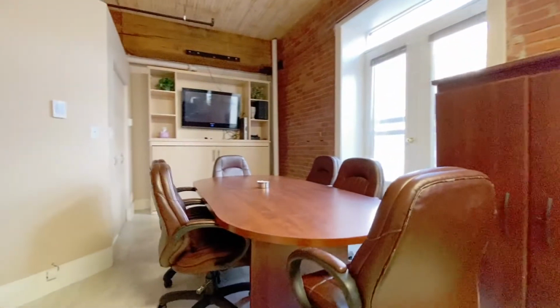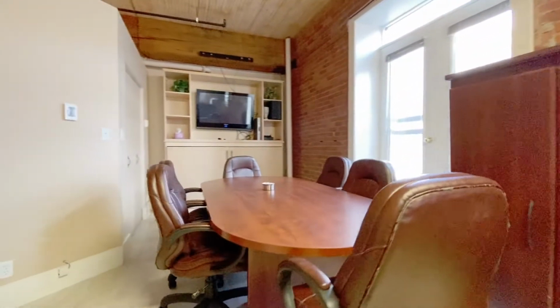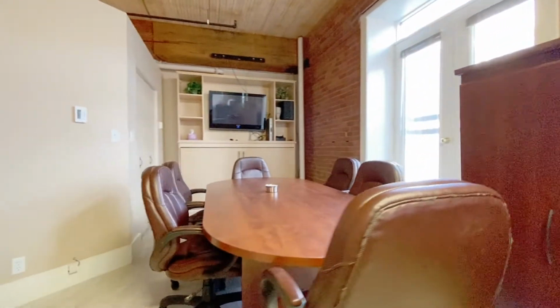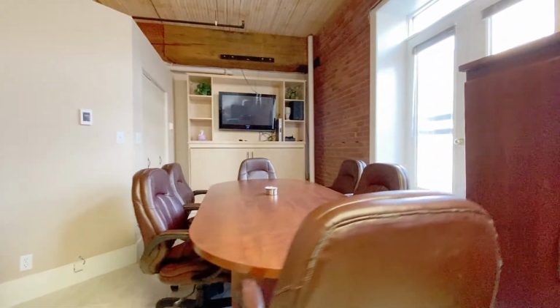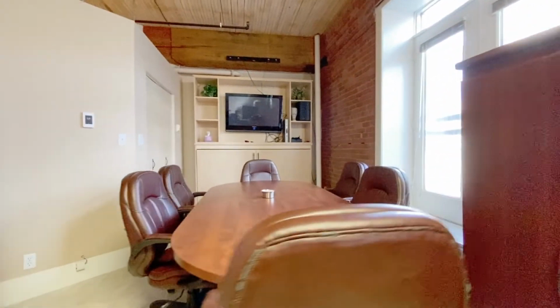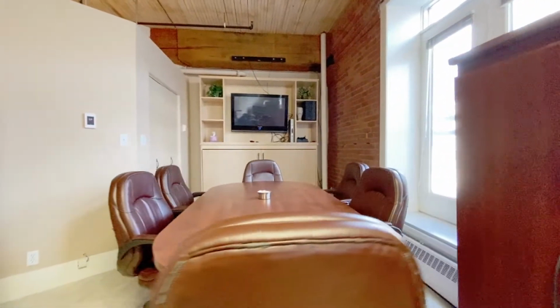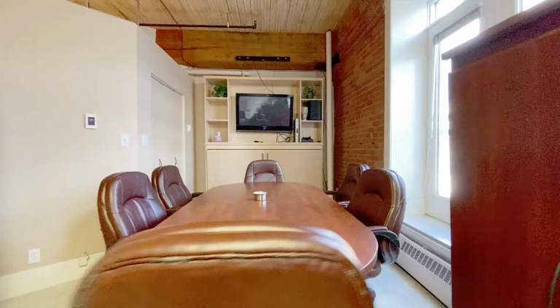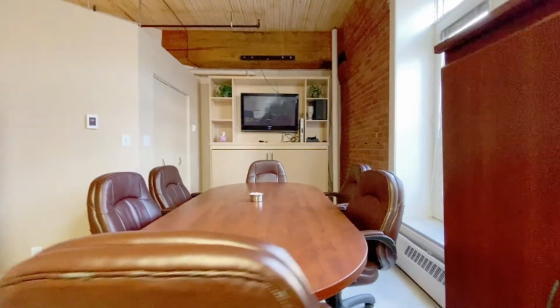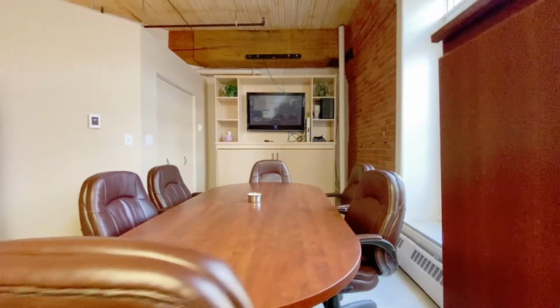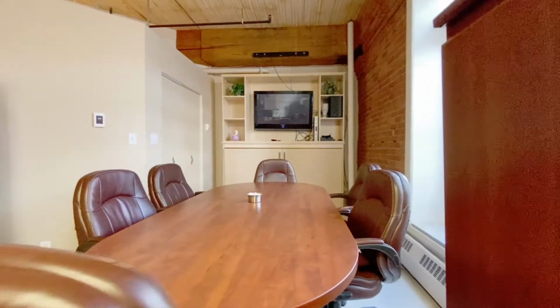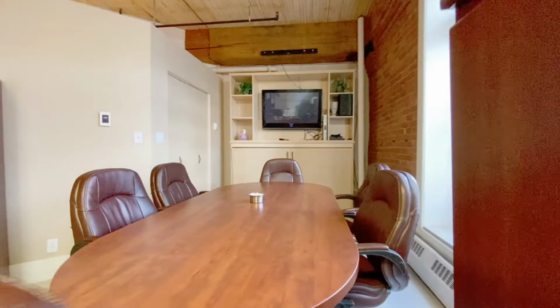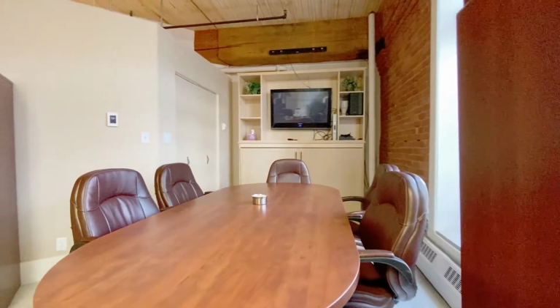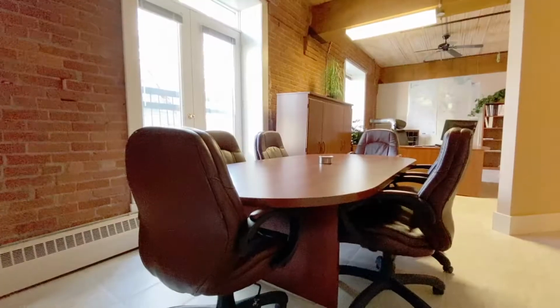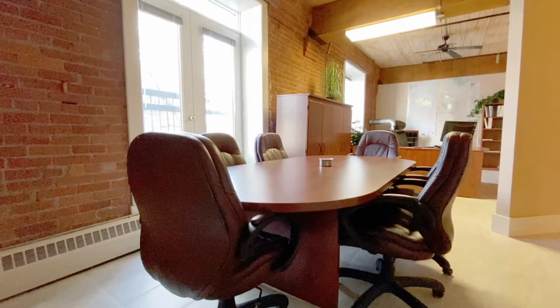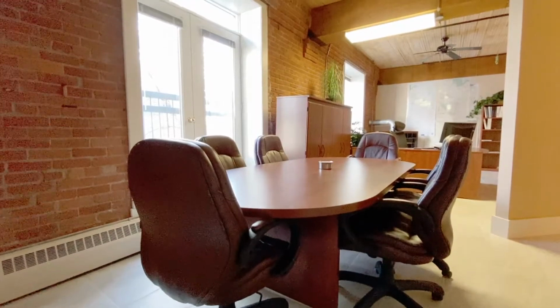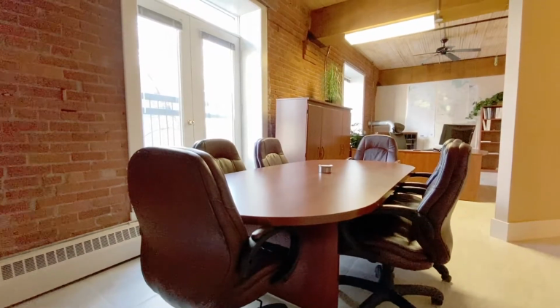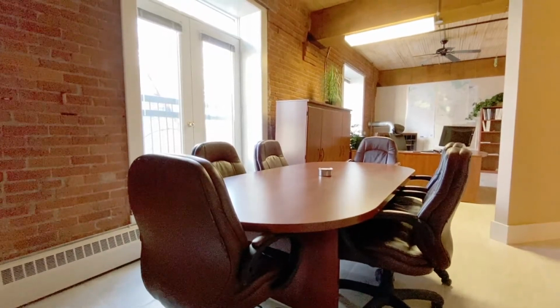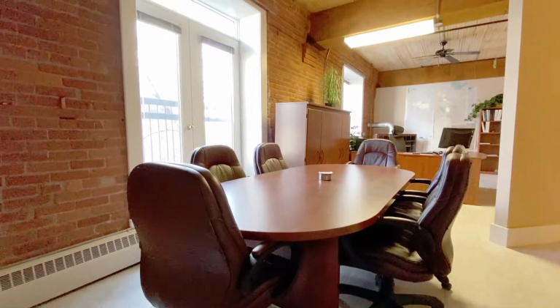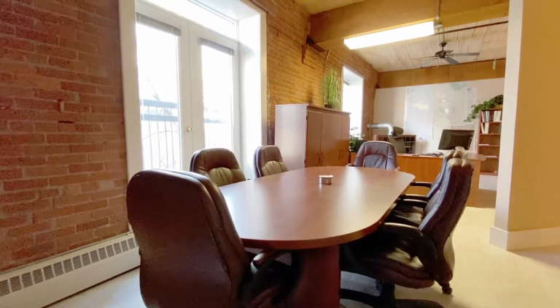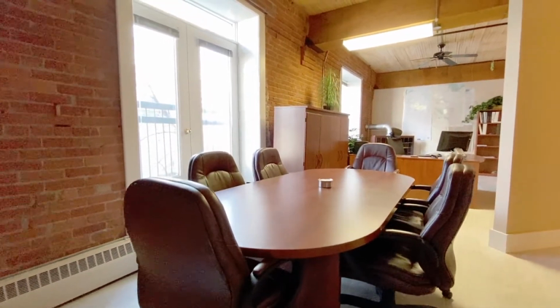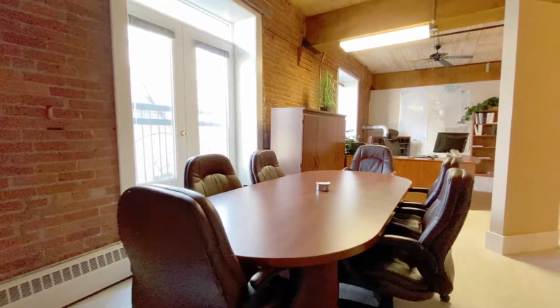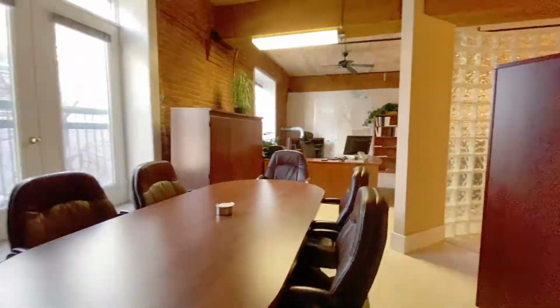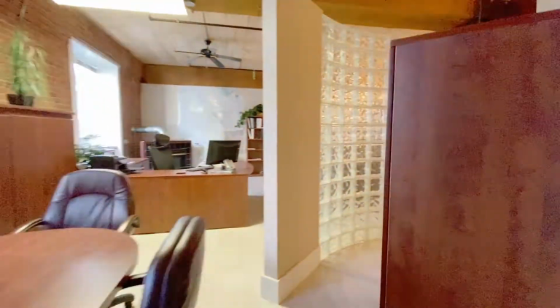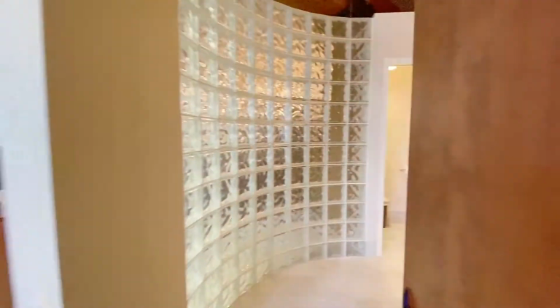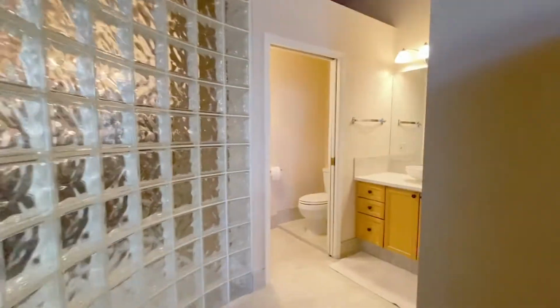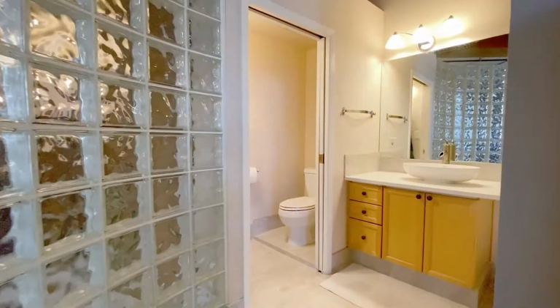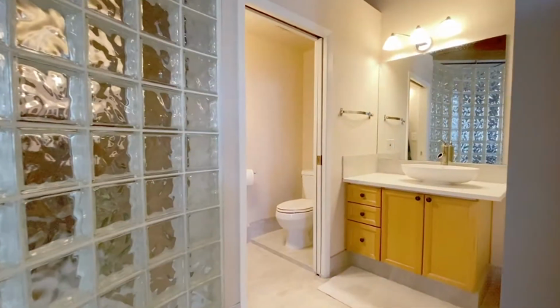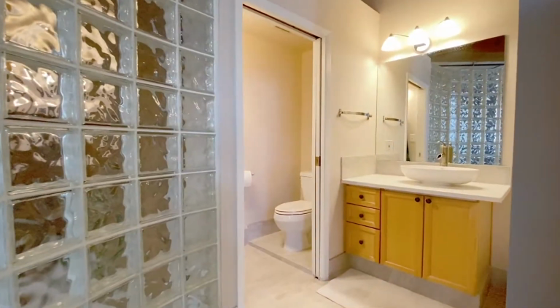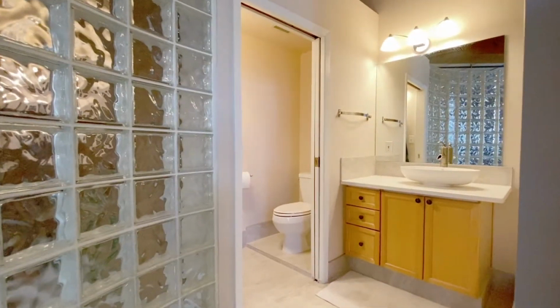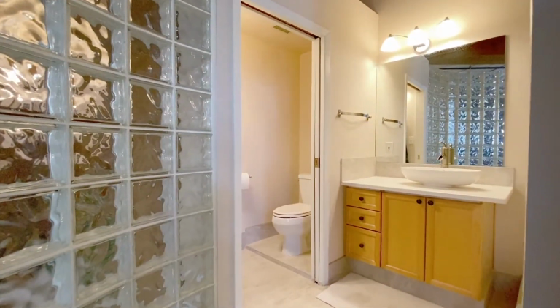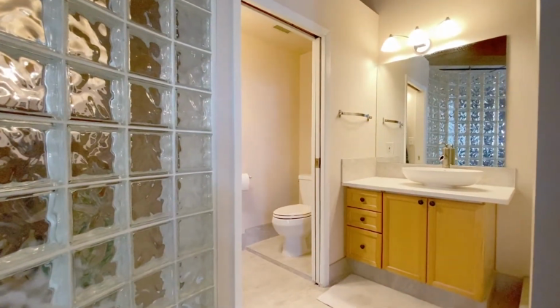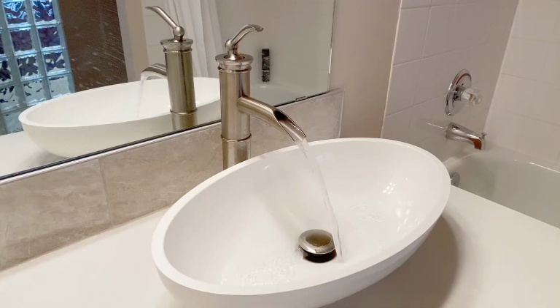The Hudson is a live-work building offering both commercial or residential use. You could buy this unit to live in it and make it your own, run your business out of it, or purchase as an investment property with a lease currently in place until 2024.